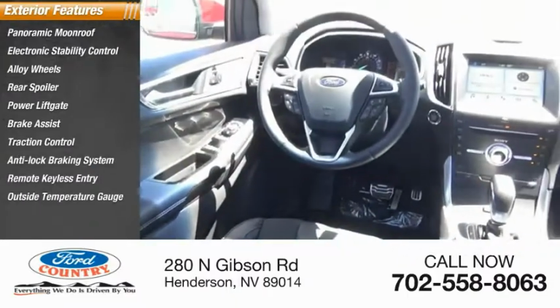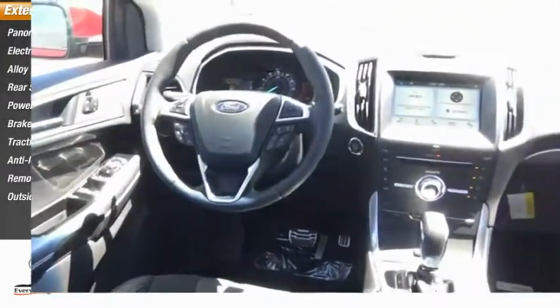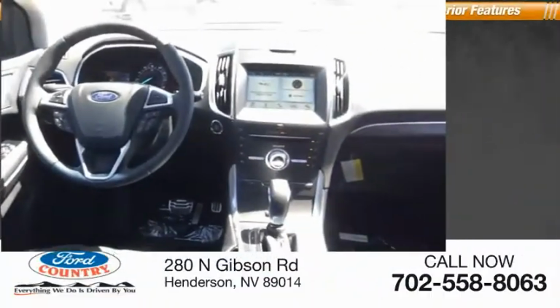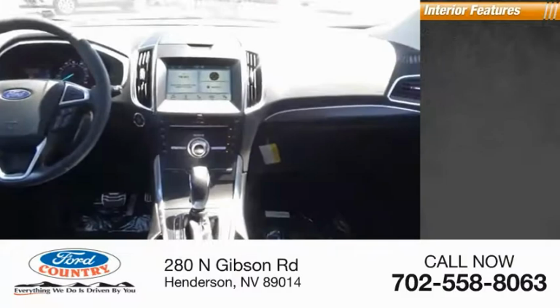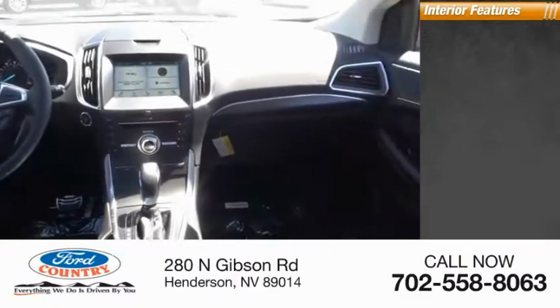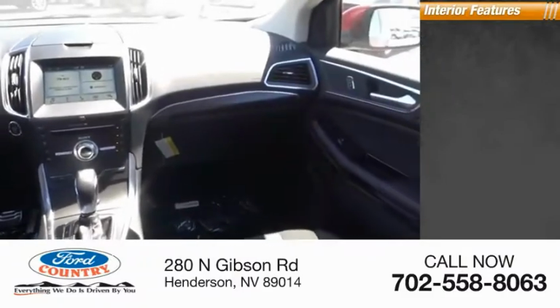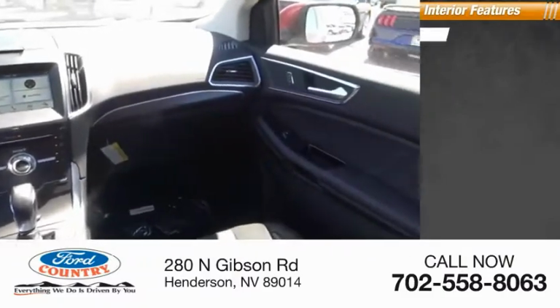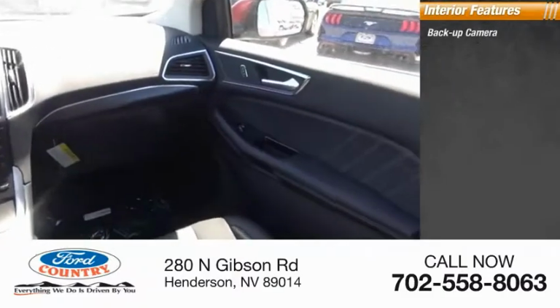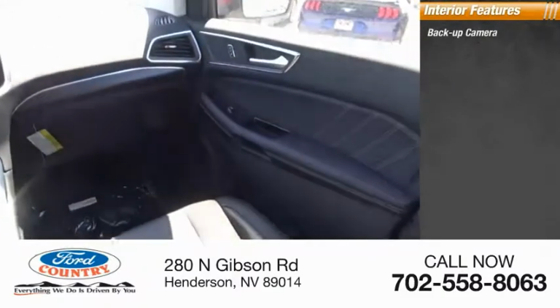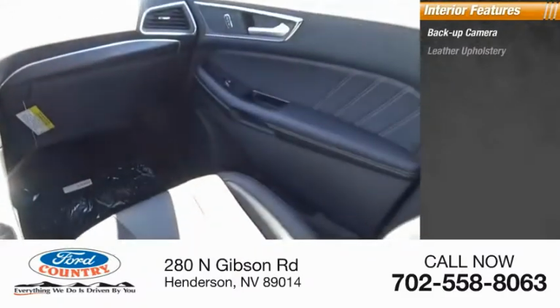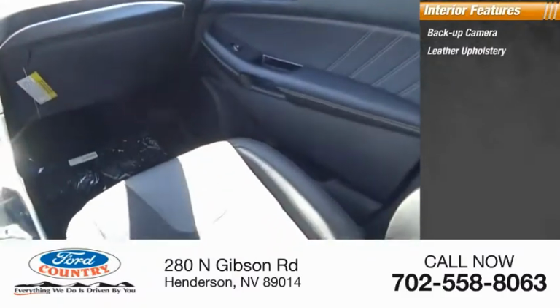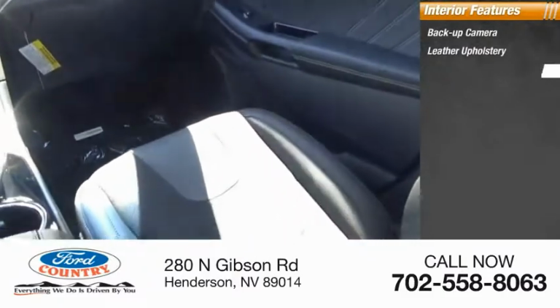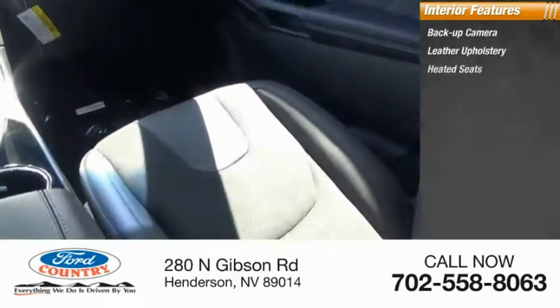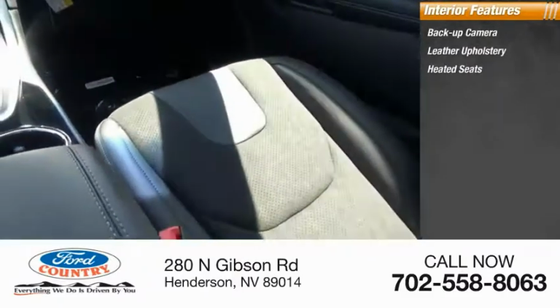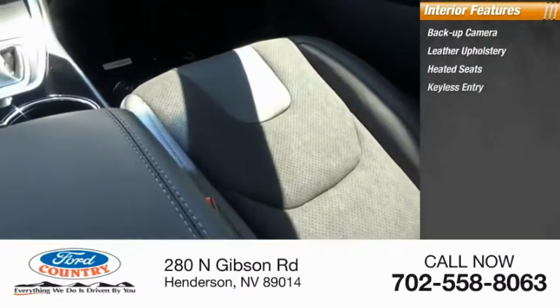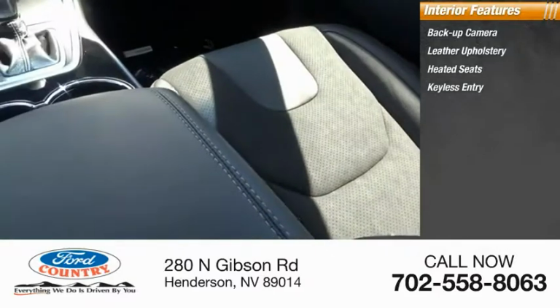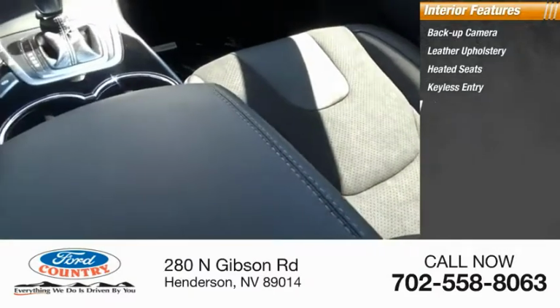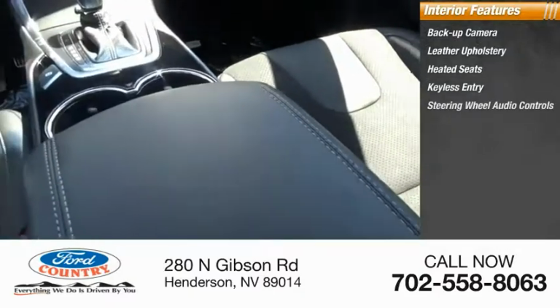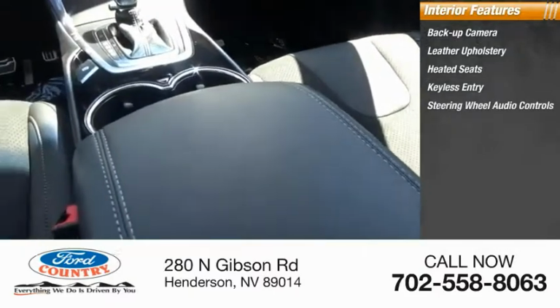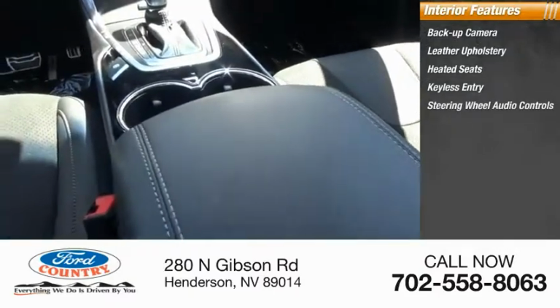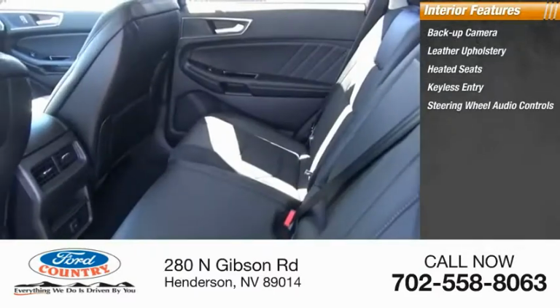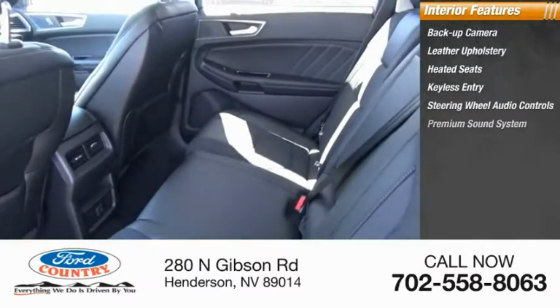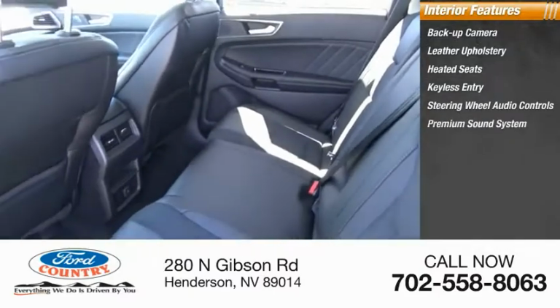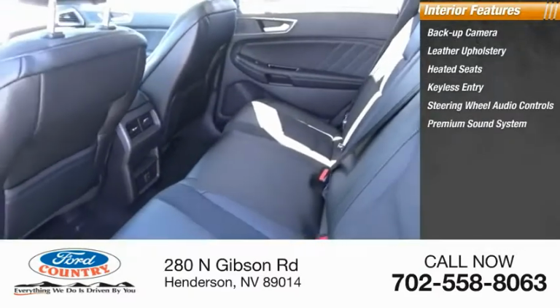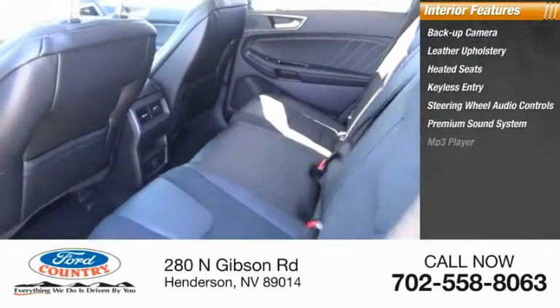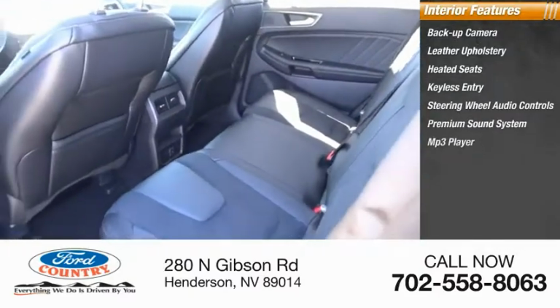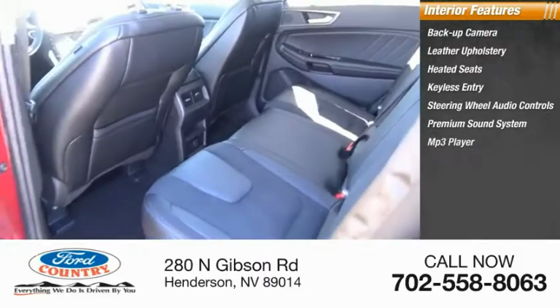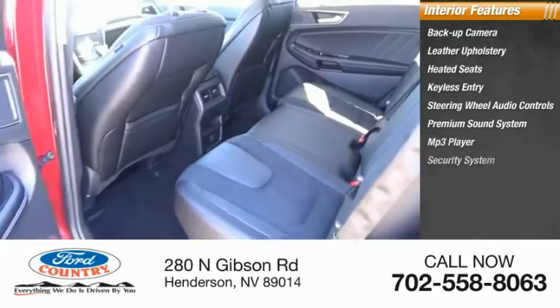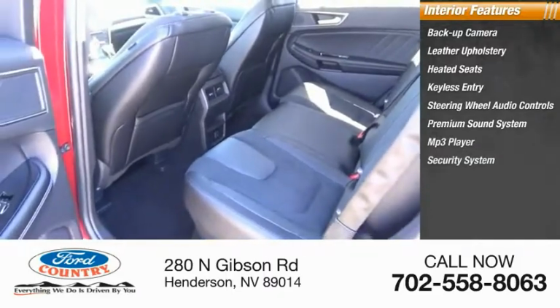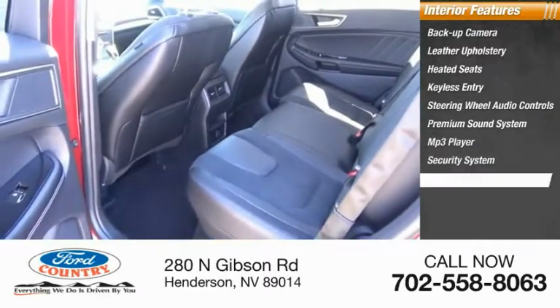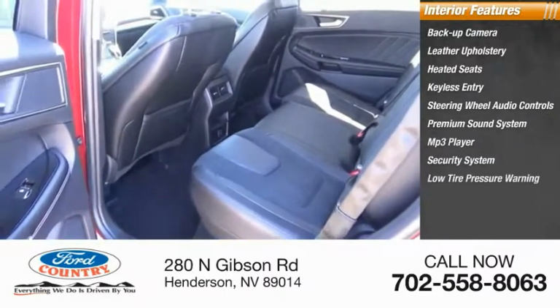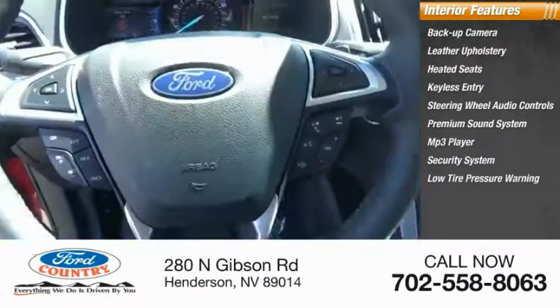Inside you'll find a backup camera, leather upholstery, heated seats, keyless entry, steering wheel audio controls, premium sound system, MP3 player, security system, low tire pressure warning, and cruise control.